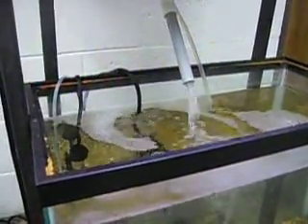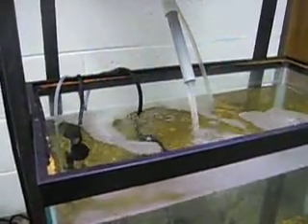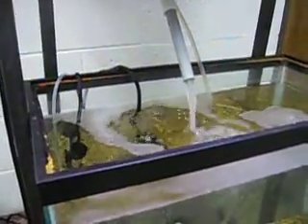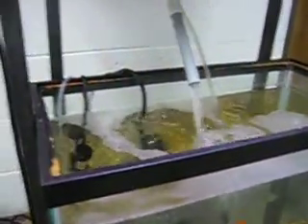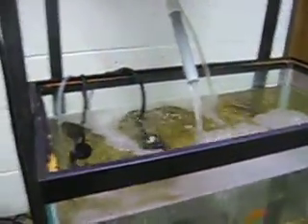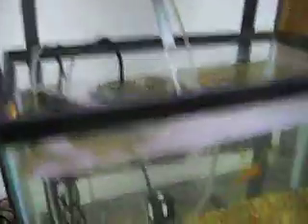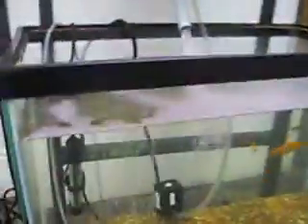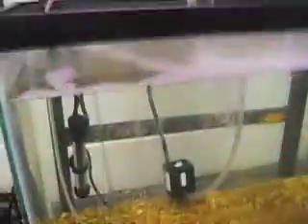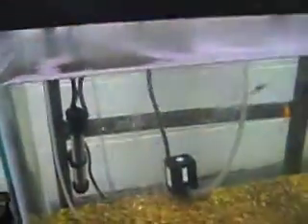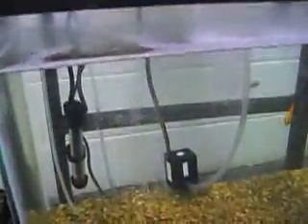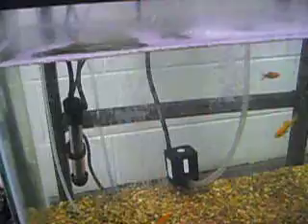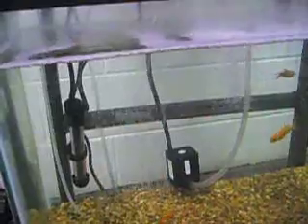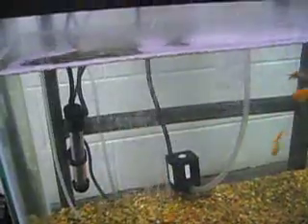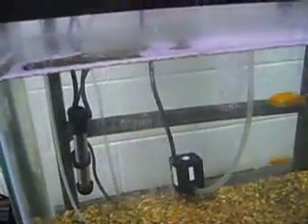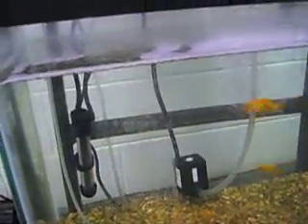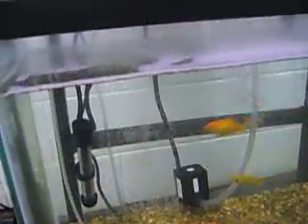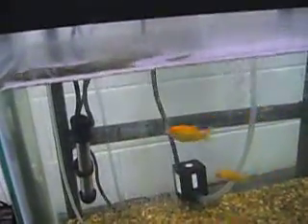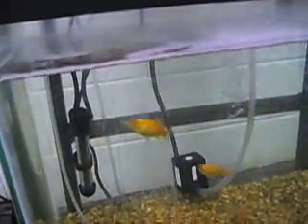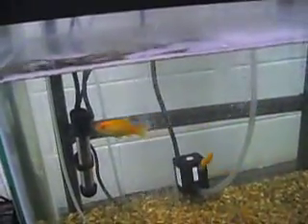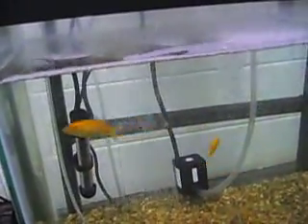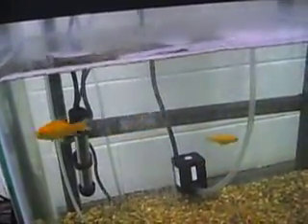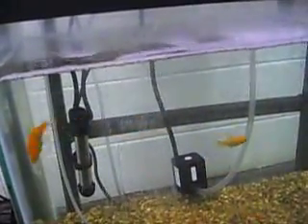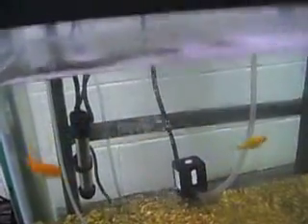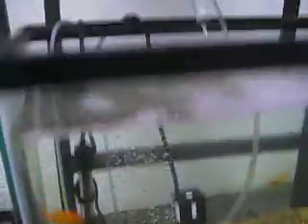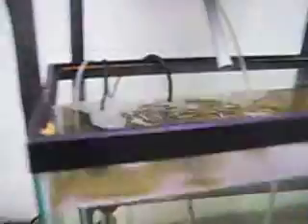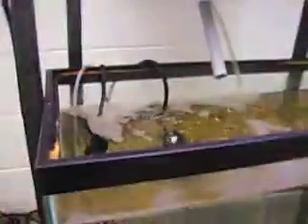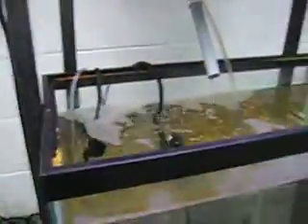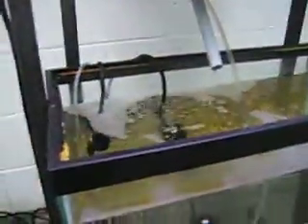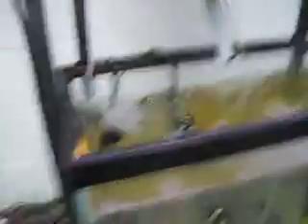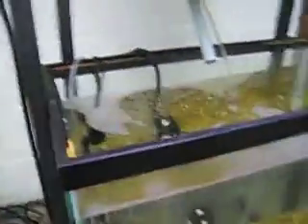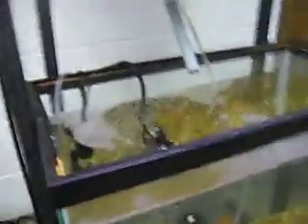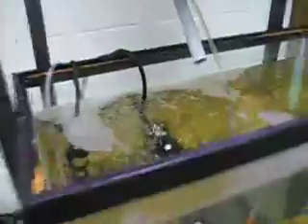It doesn't take very long, but we're getting the benefit of a lot of oxygen being pushed down in the water. And now the siphon has stopped.